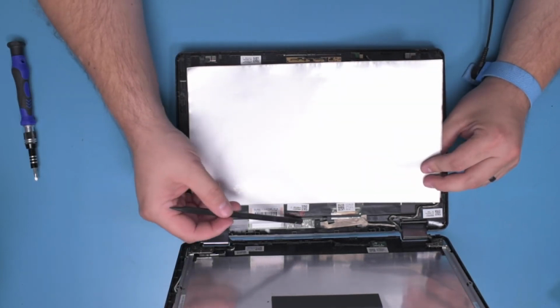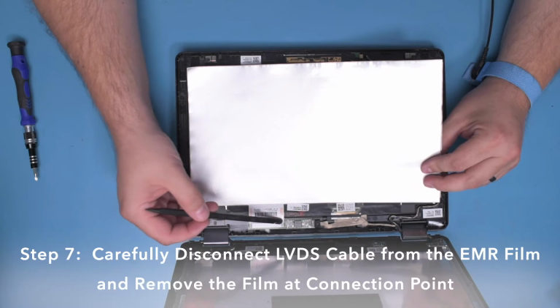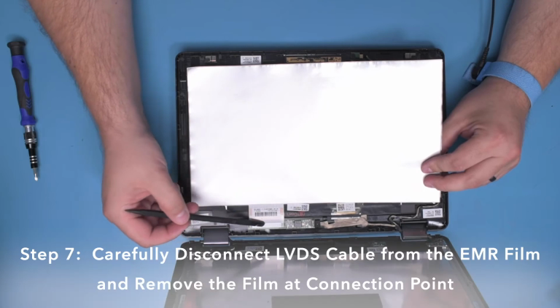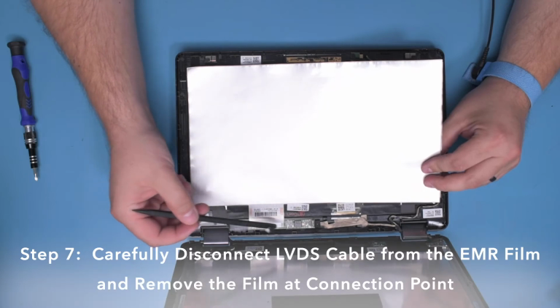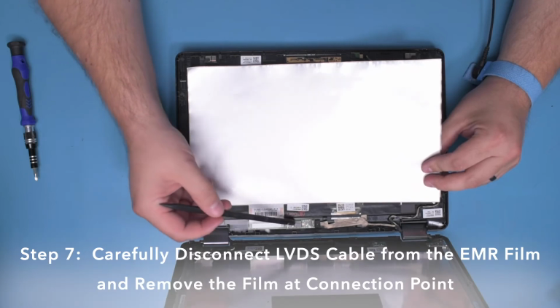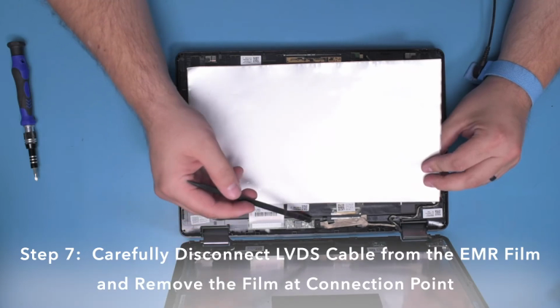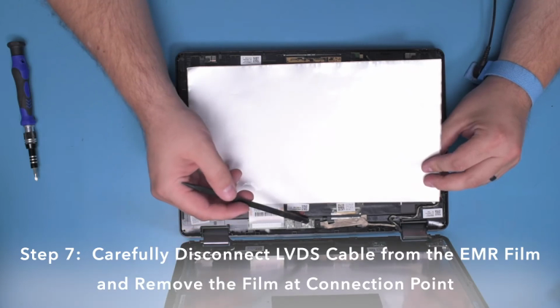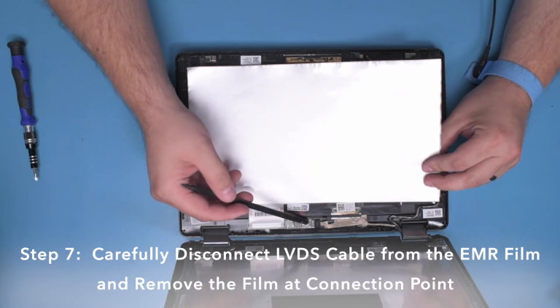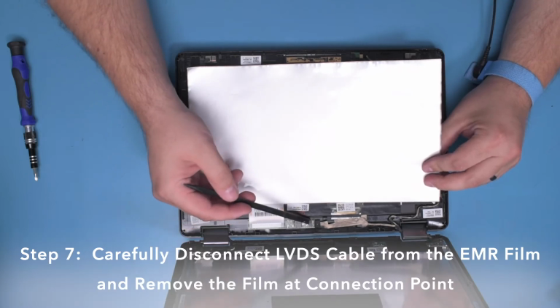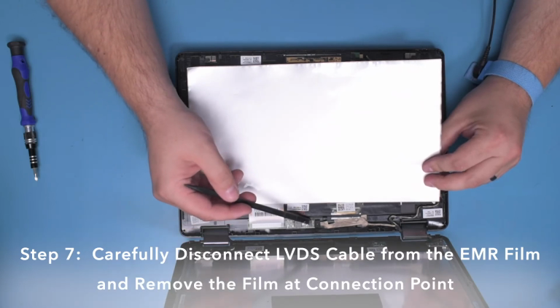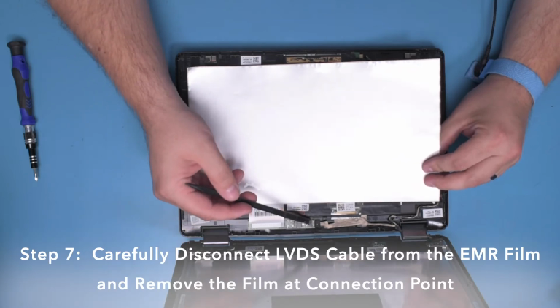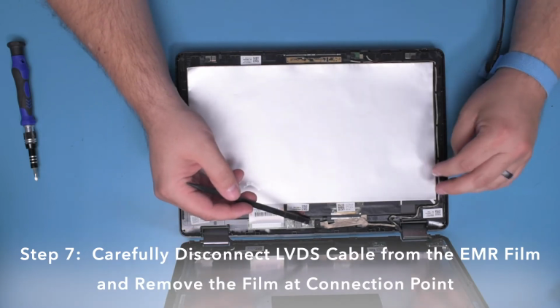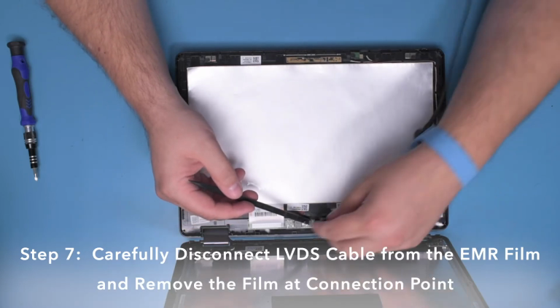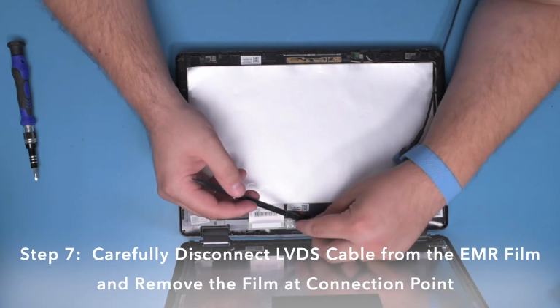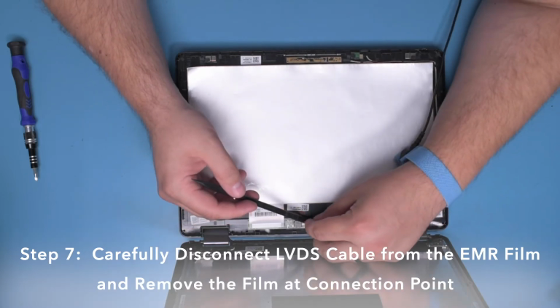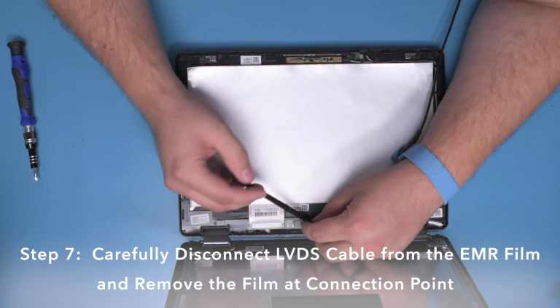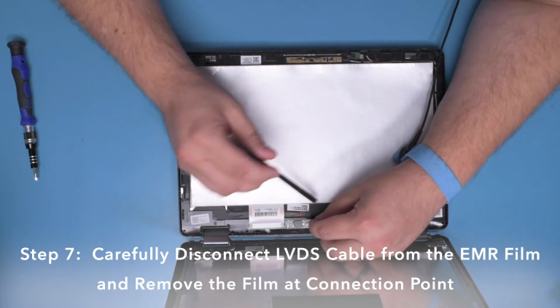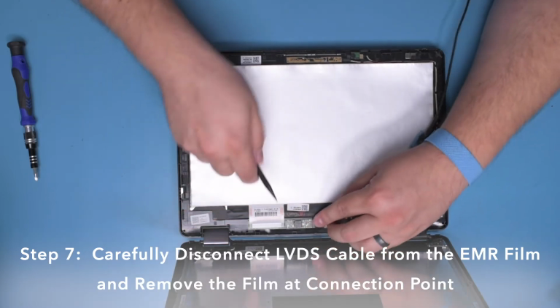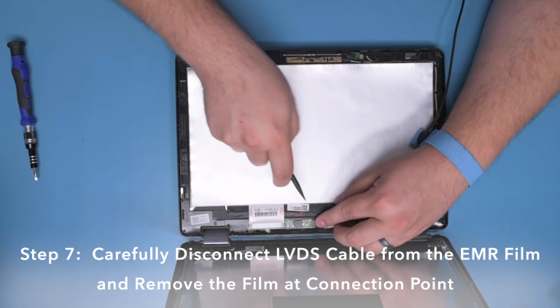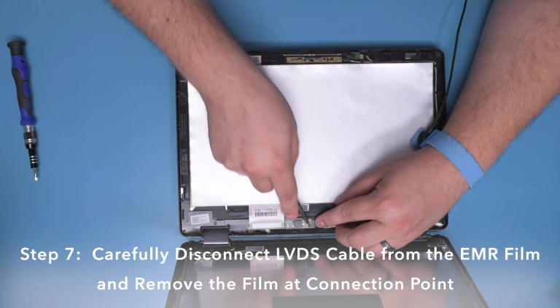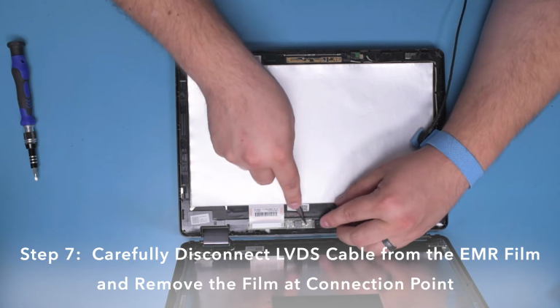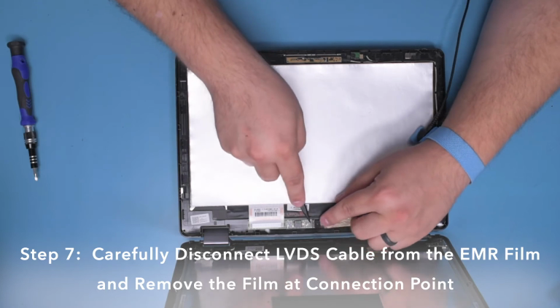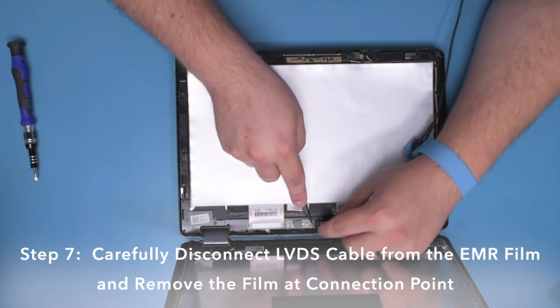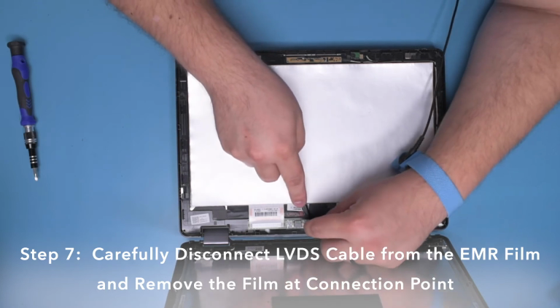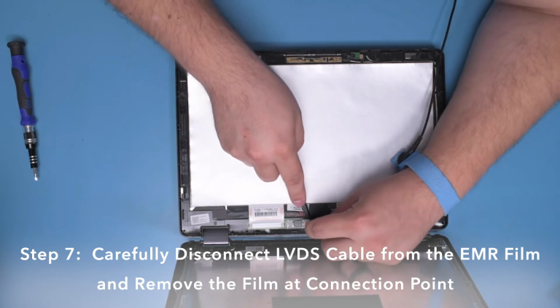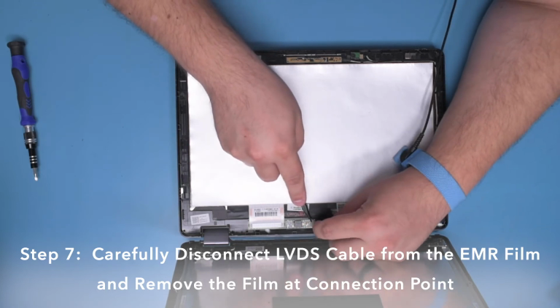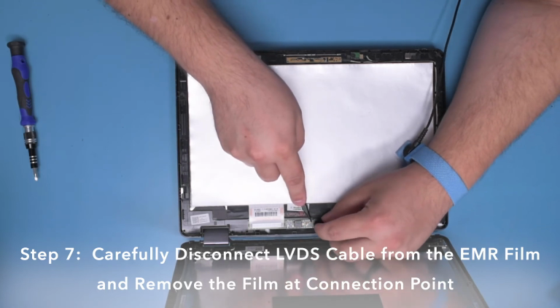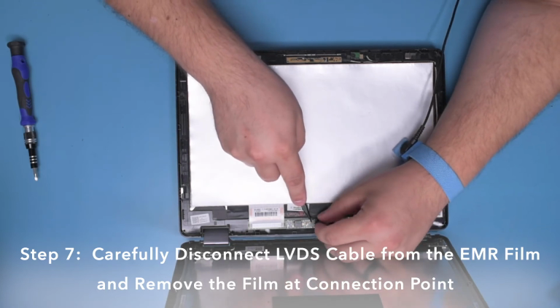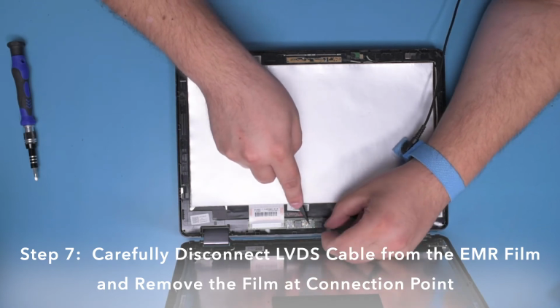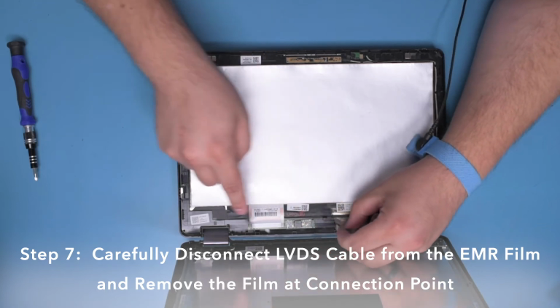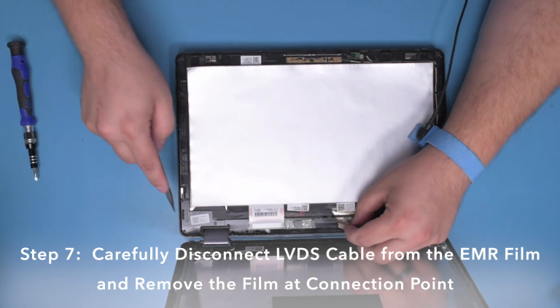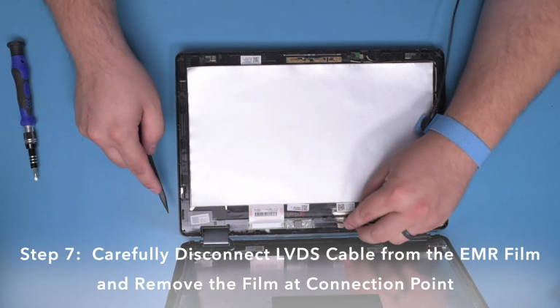Step 7. Carefully disconnect the LVDS cable from the EMR film and finish removing the film at that connection point.